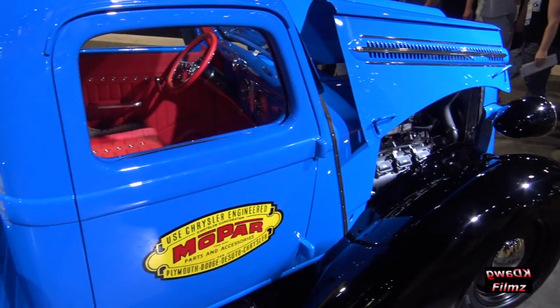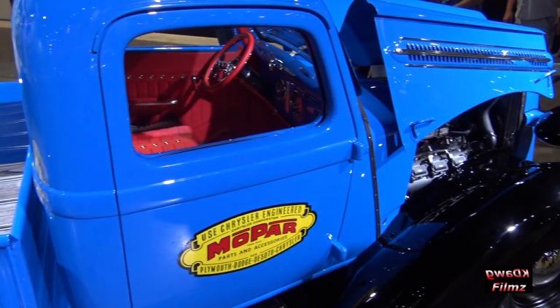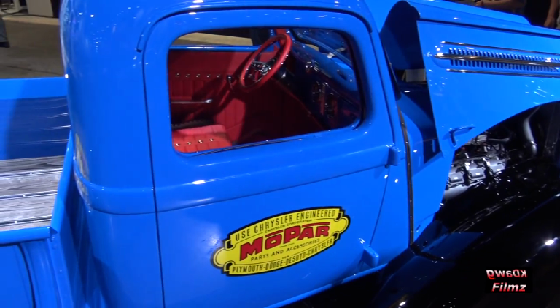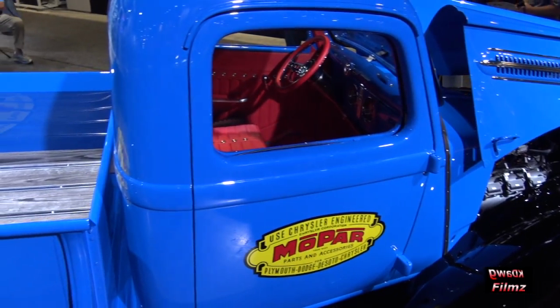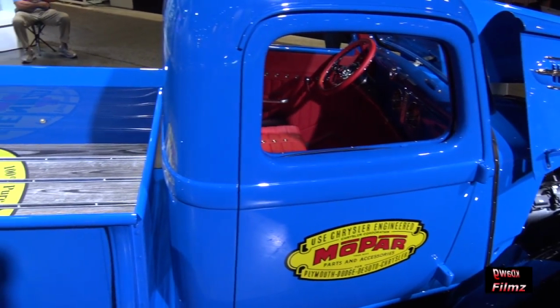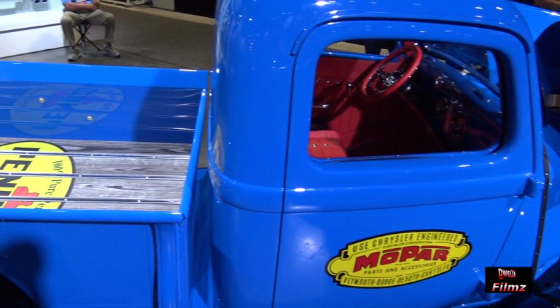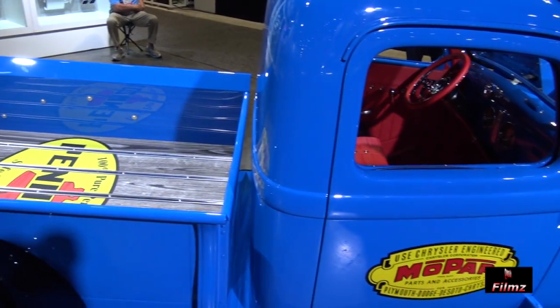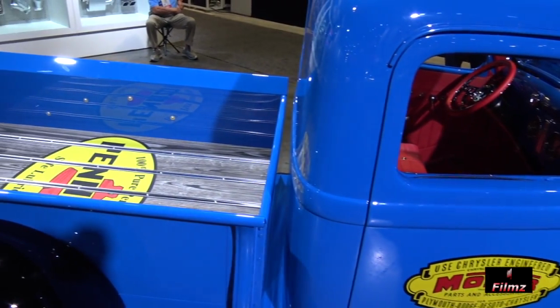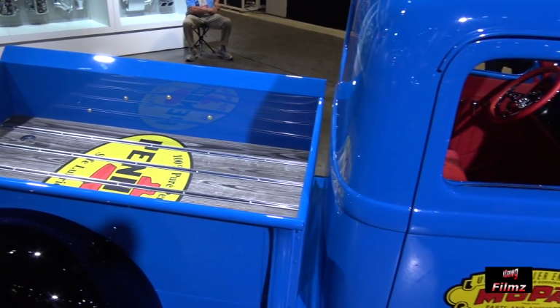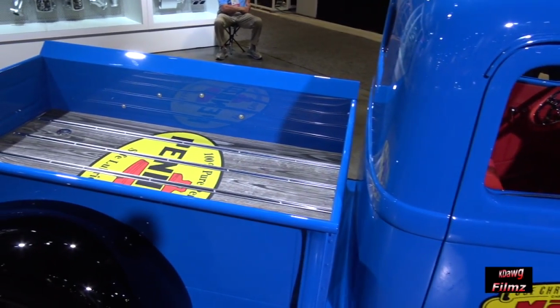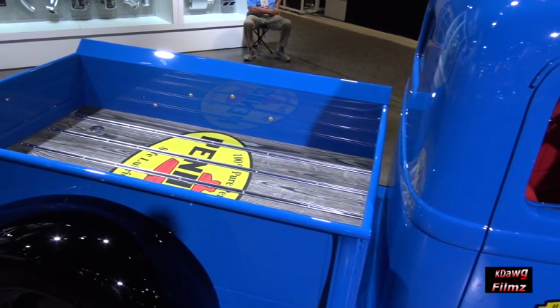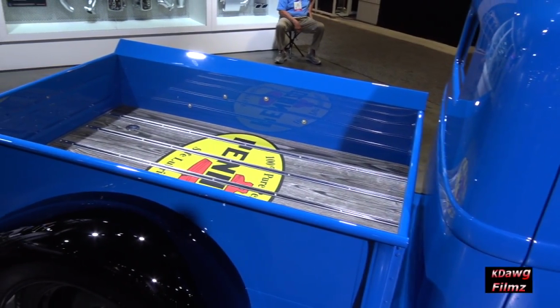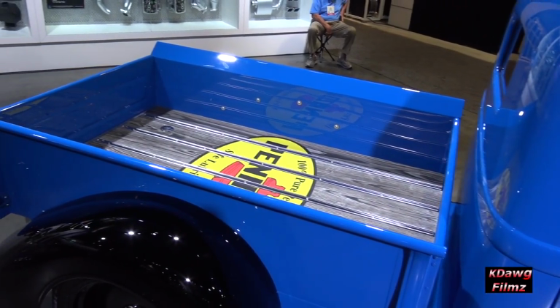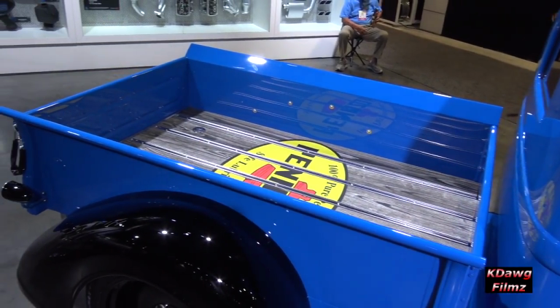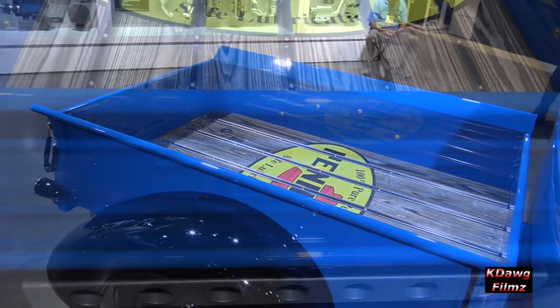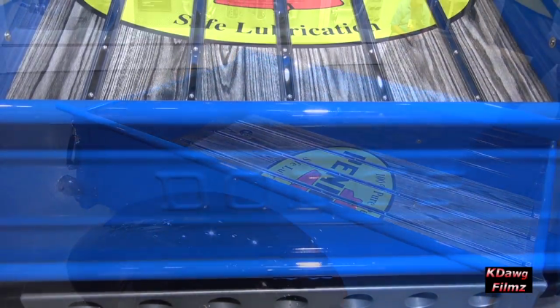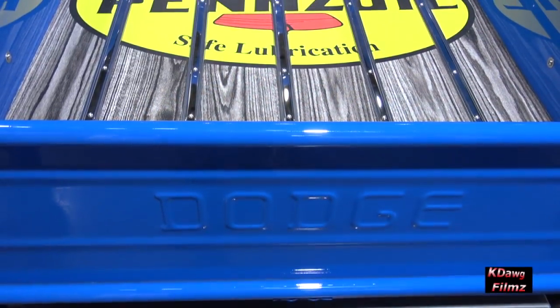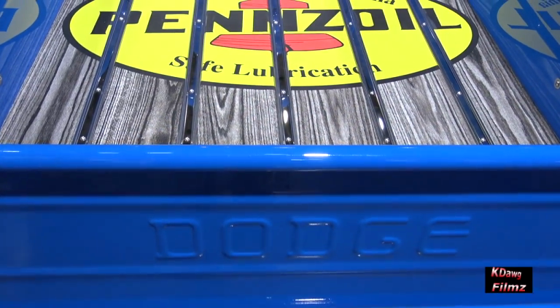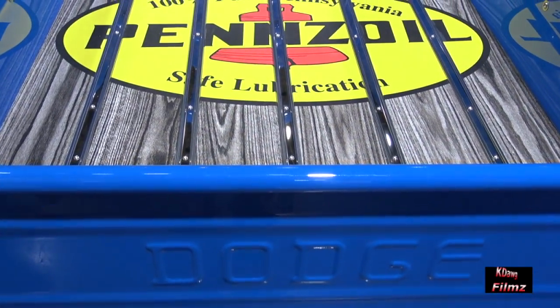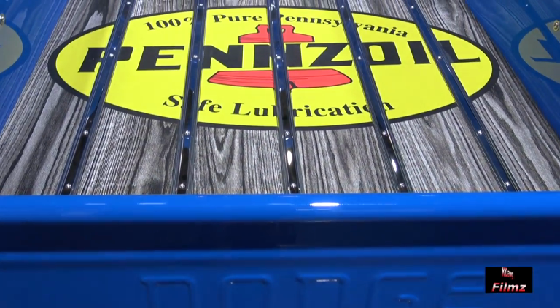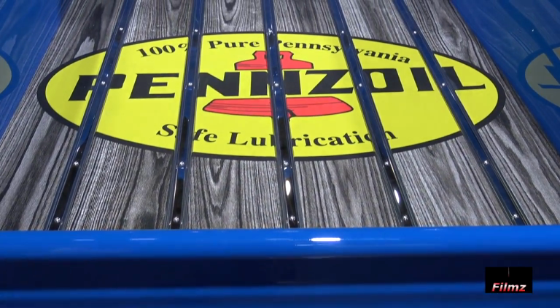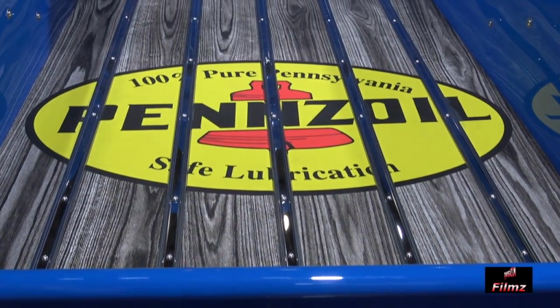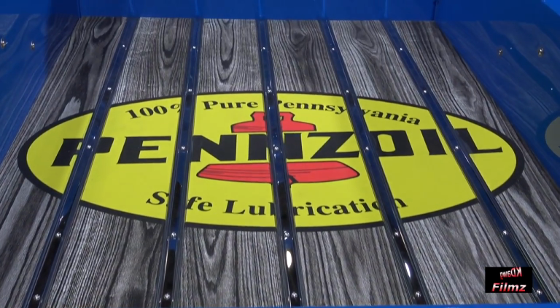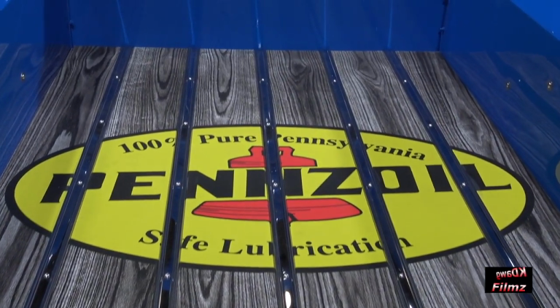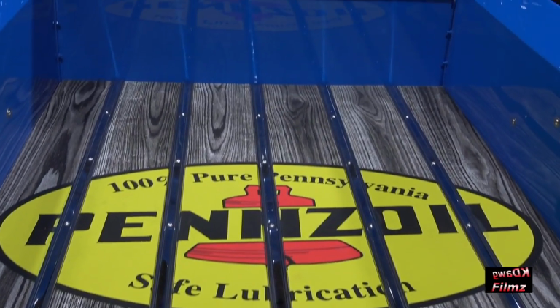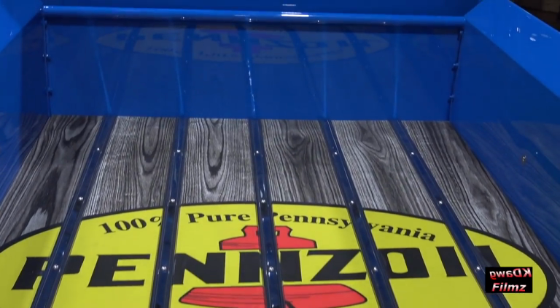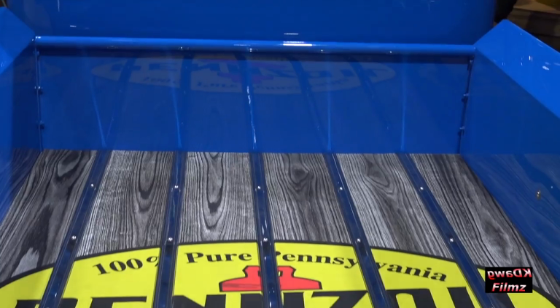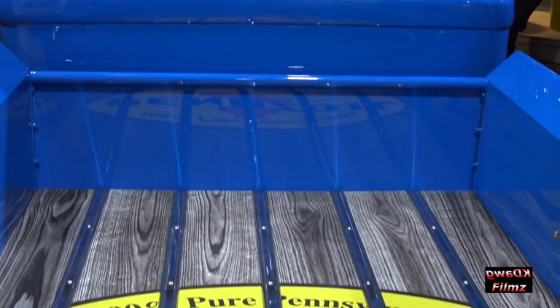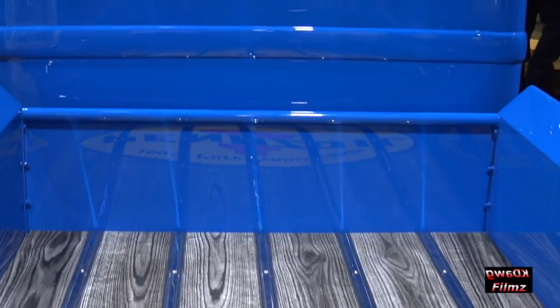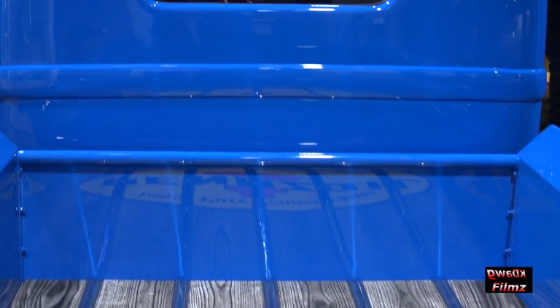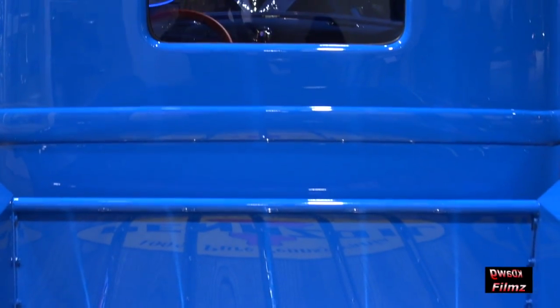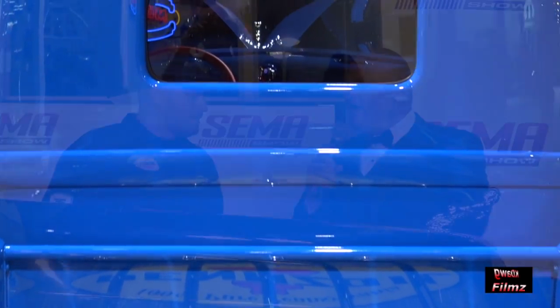Pretty much everything you see is 1937 Dodge. Everything you don't see is not. So full custom race chassis, full custom interior, bed — I mean it's crazy. So what's the drivetrain?